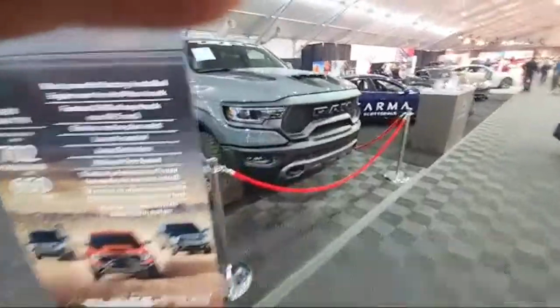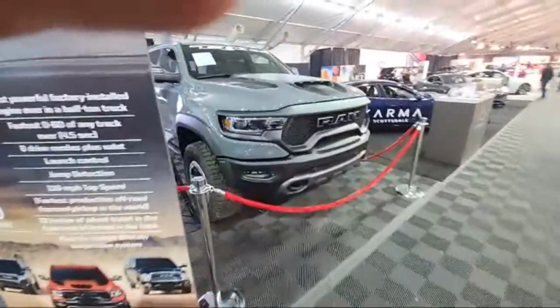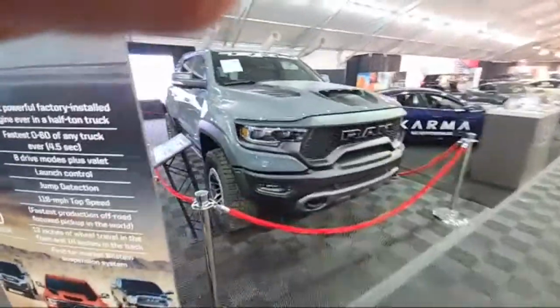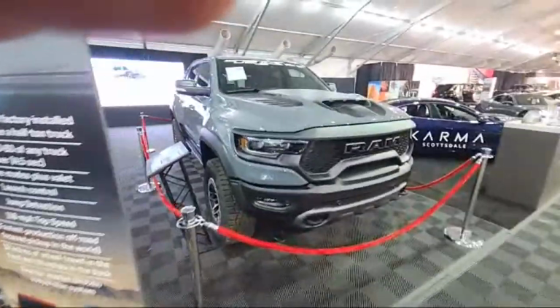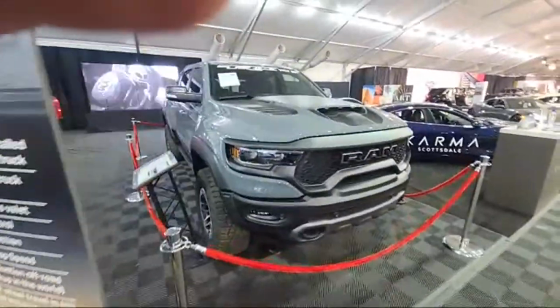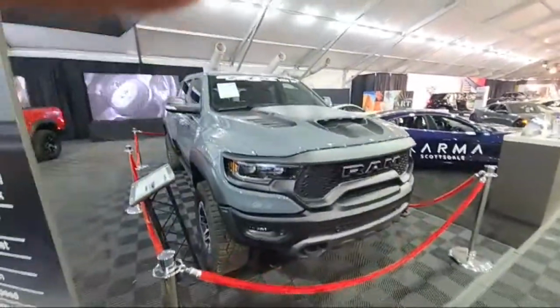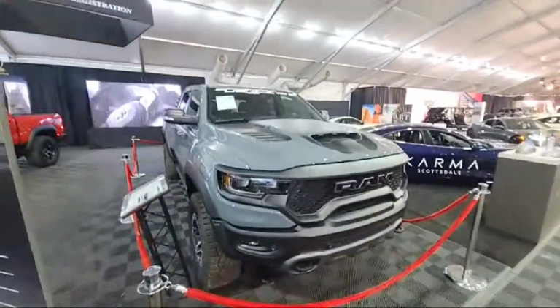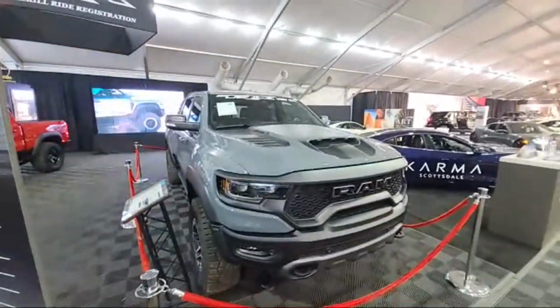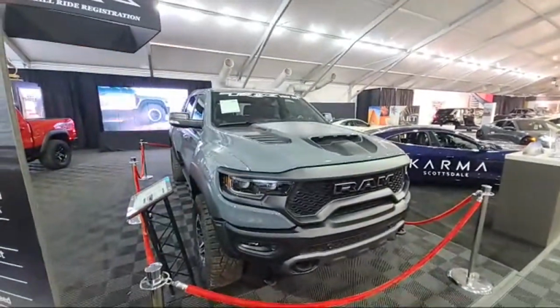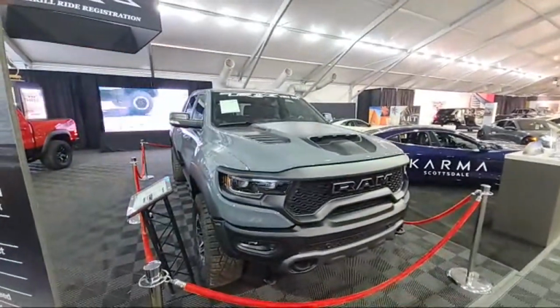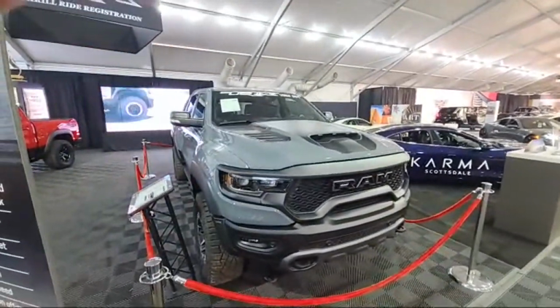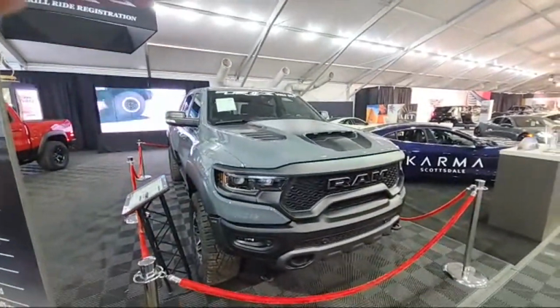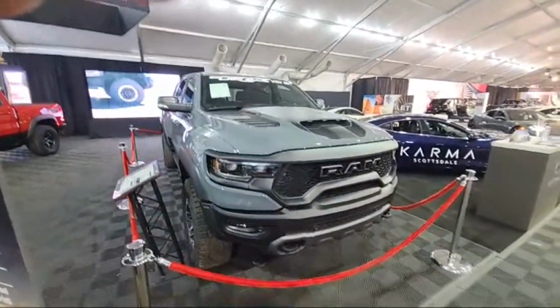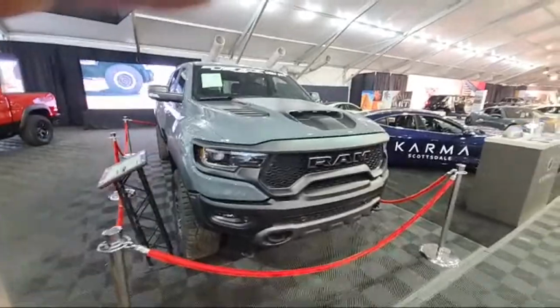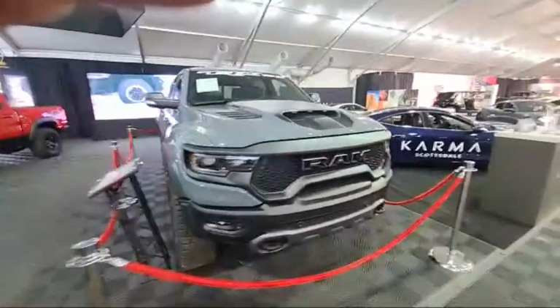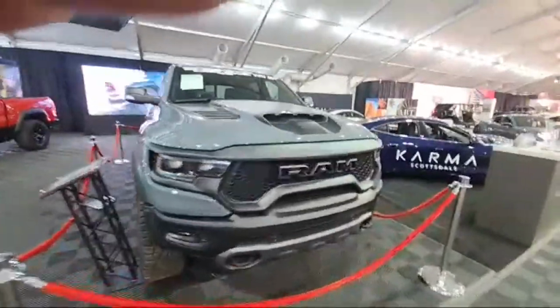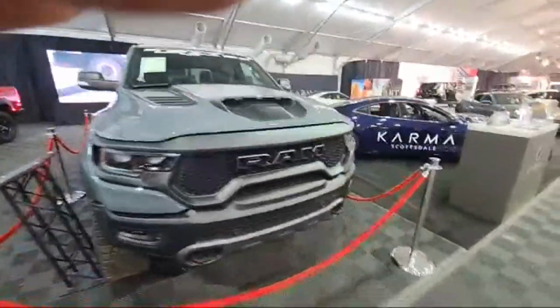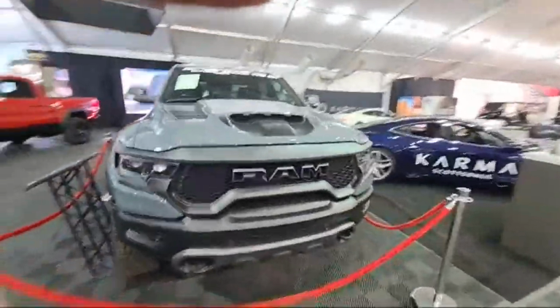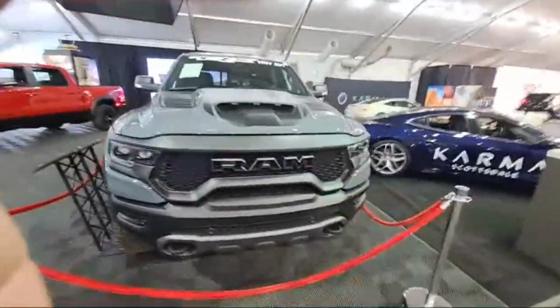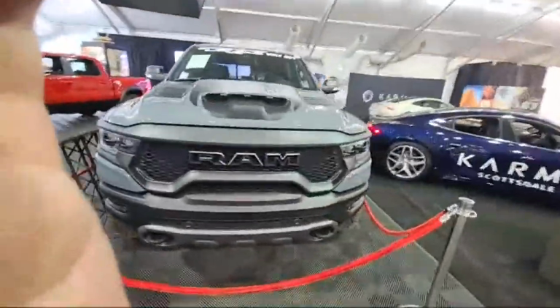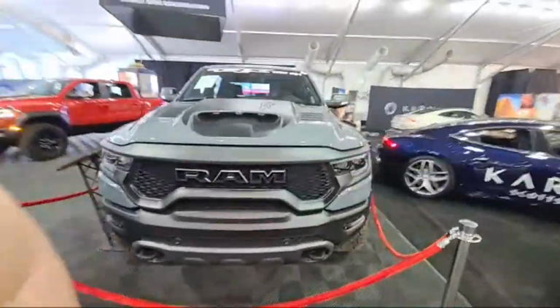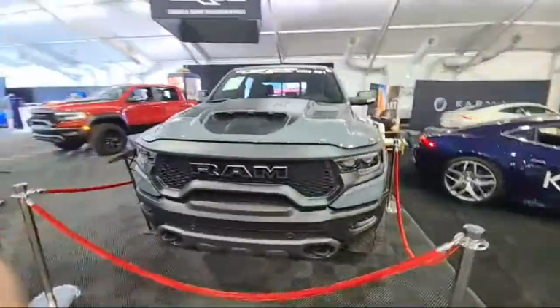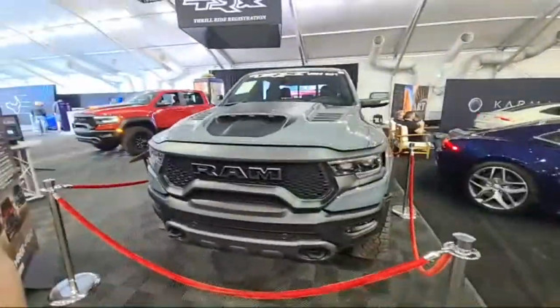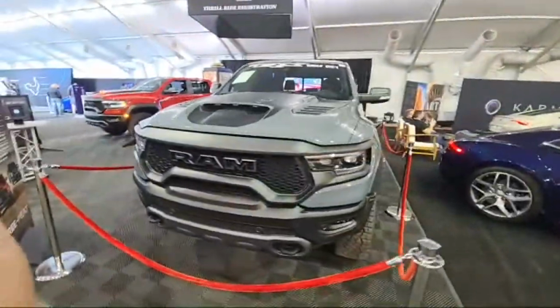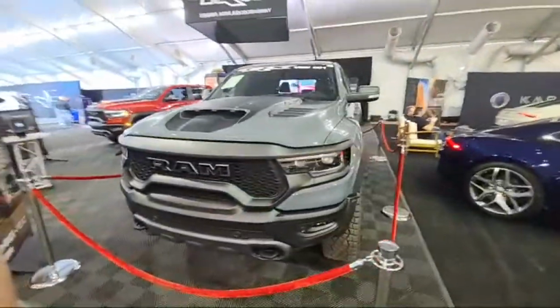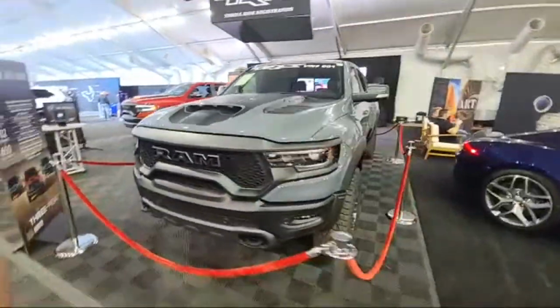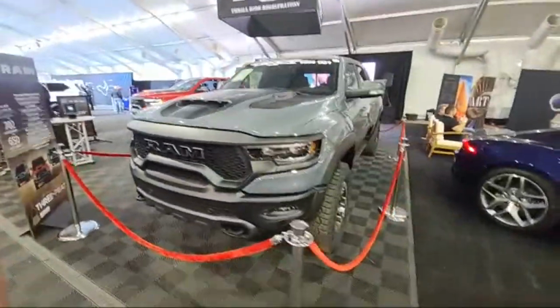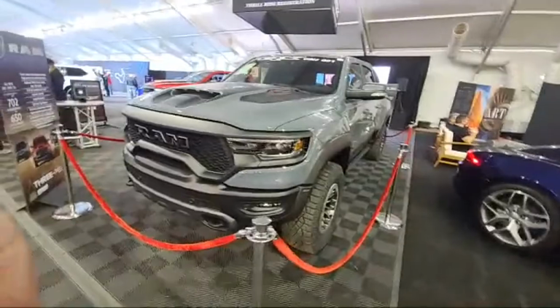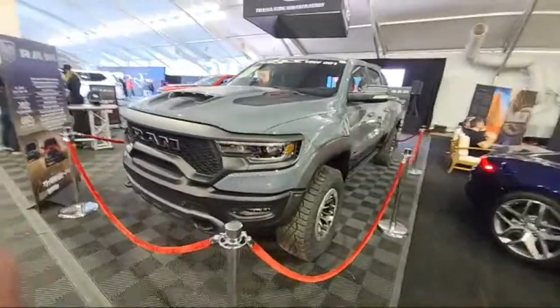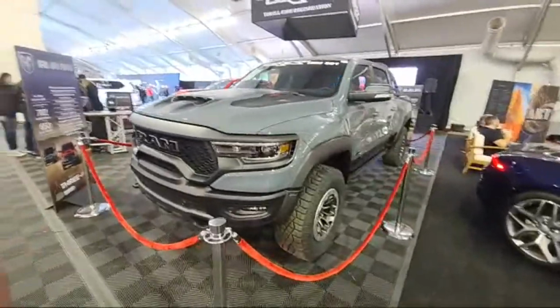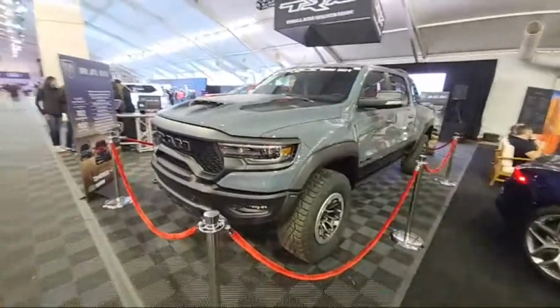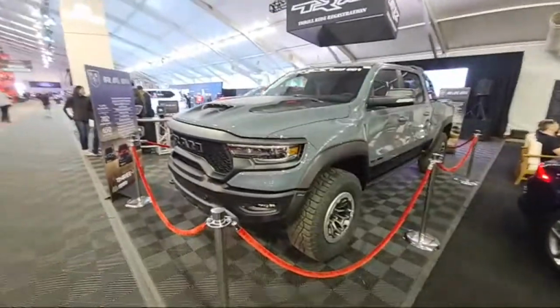Check that out. 707 horsepower. It's actually a pretty big, beefy vehicle.